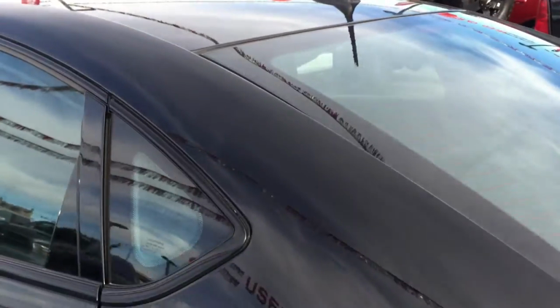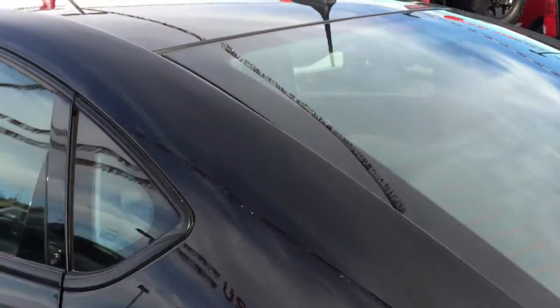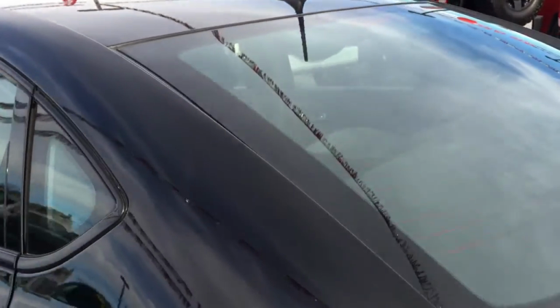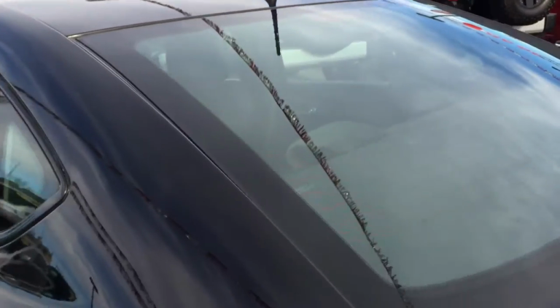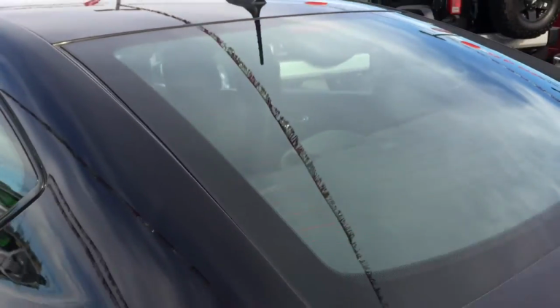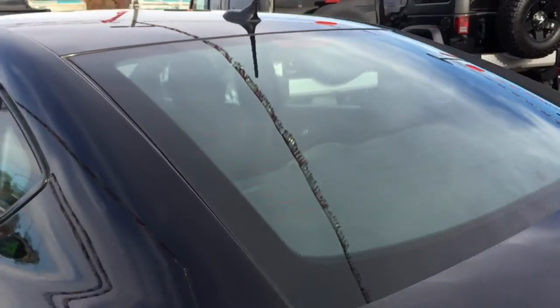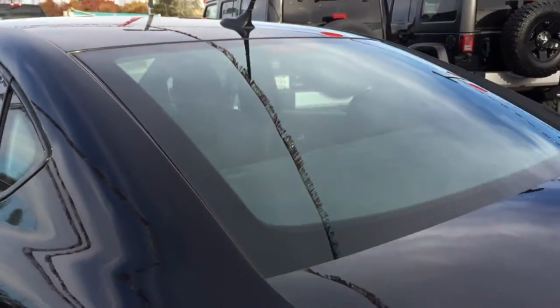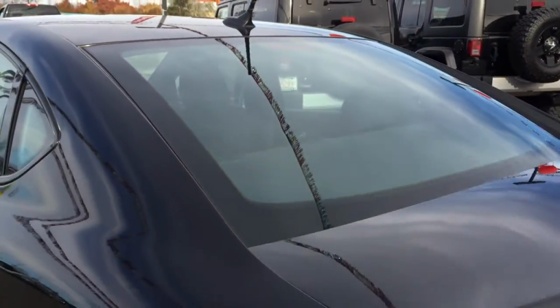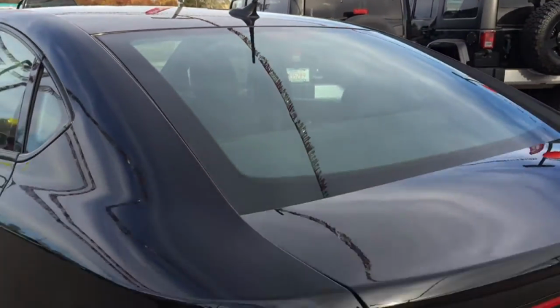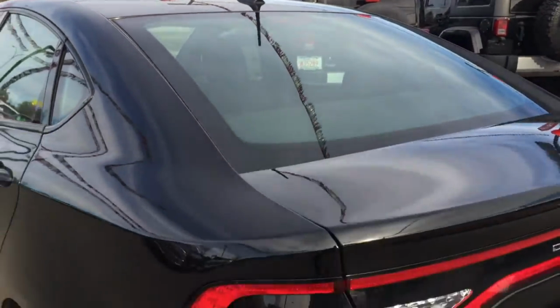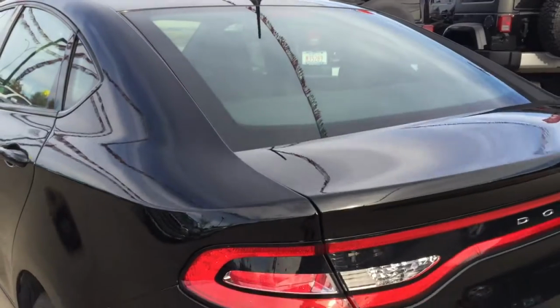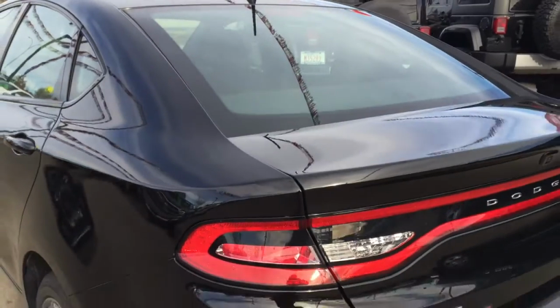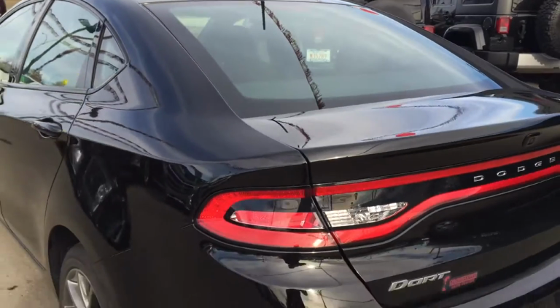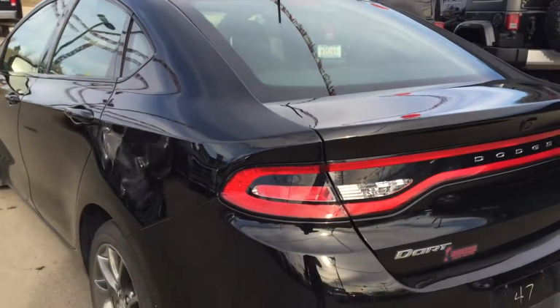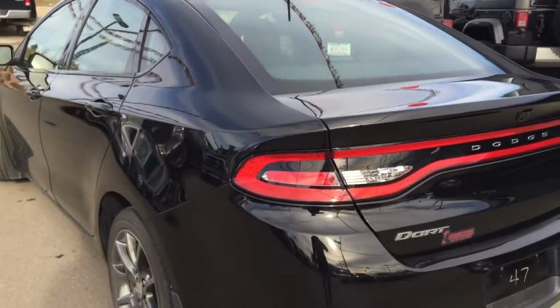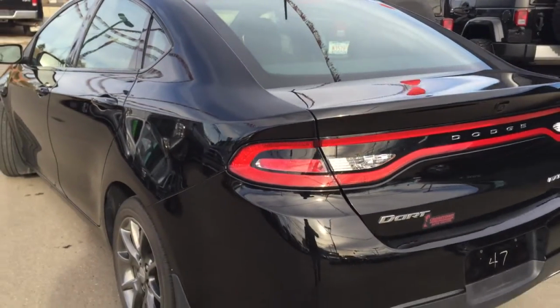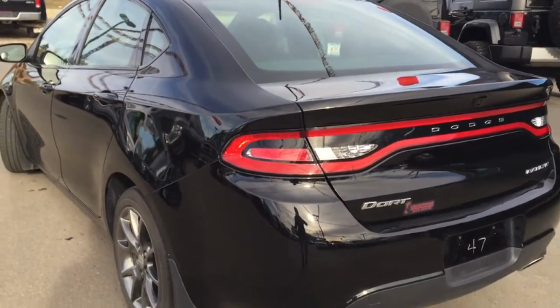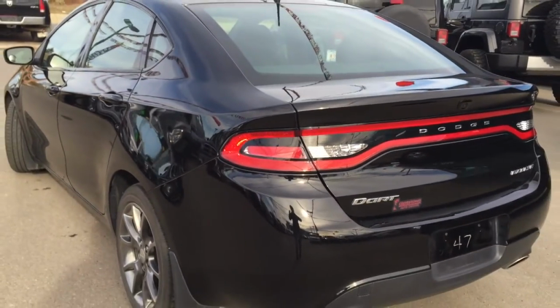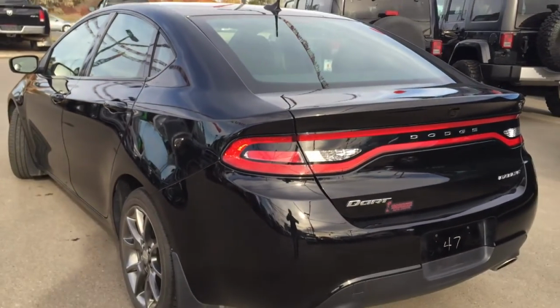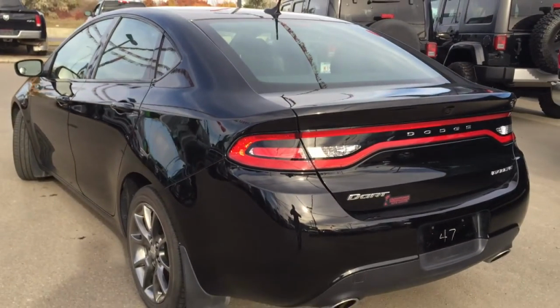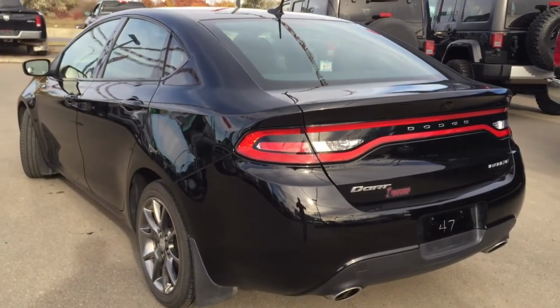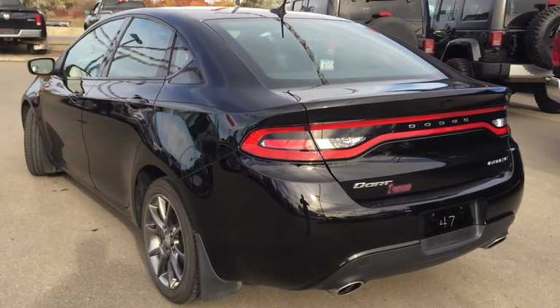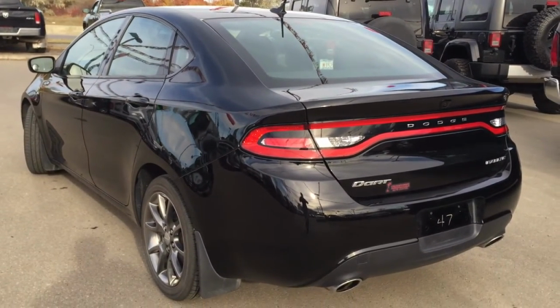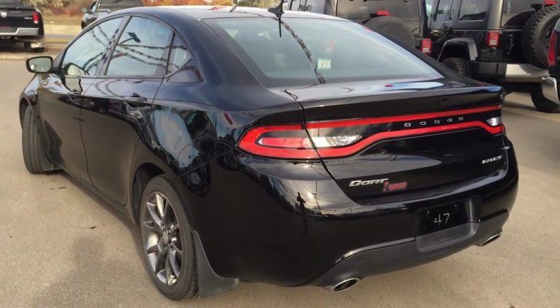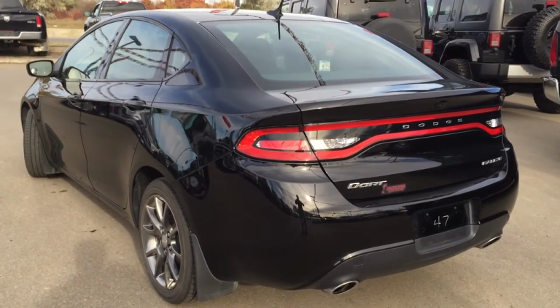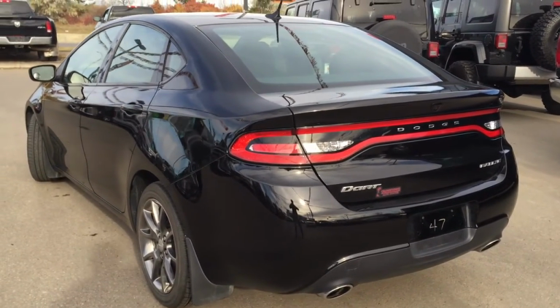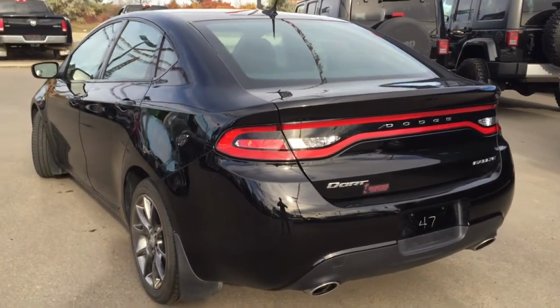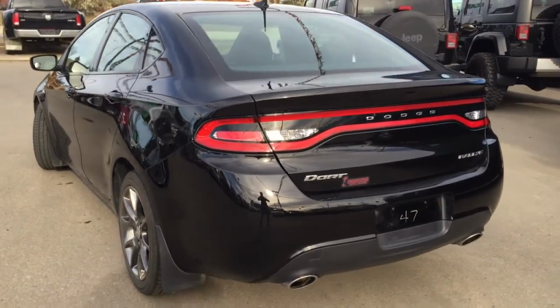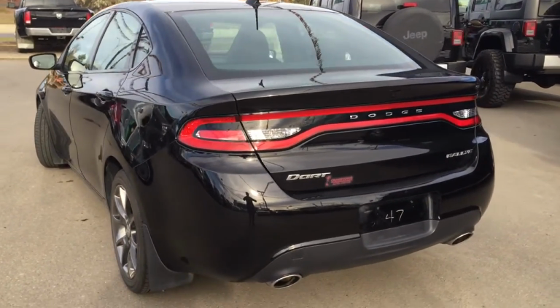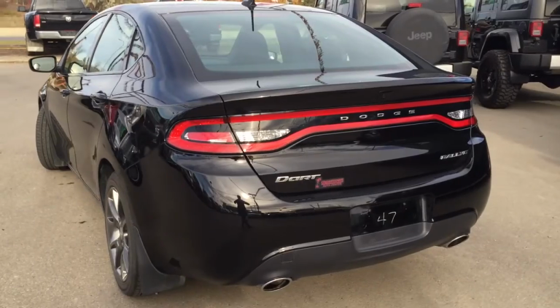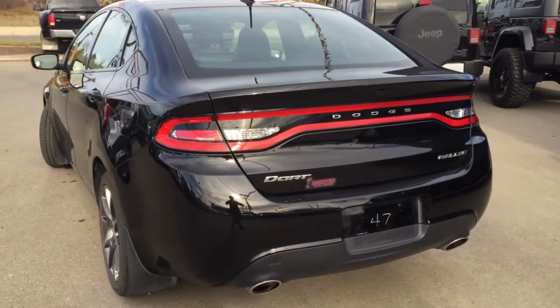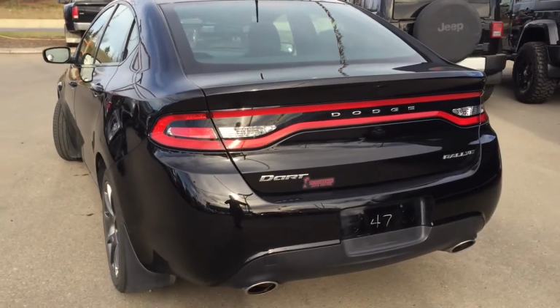On the back here we have our defrosted back window. And of course there are no dings, dents, or scratches on the Dart — it's in extremely good shape along the back bumper.